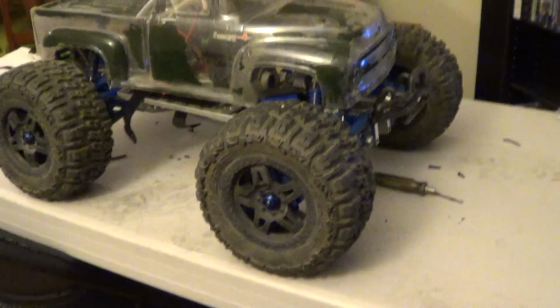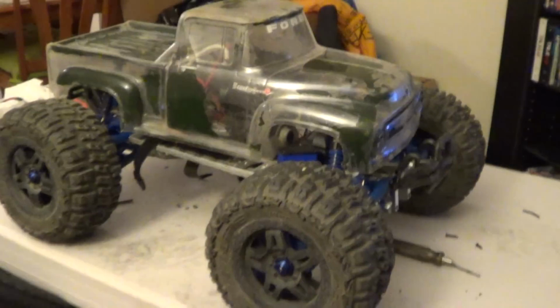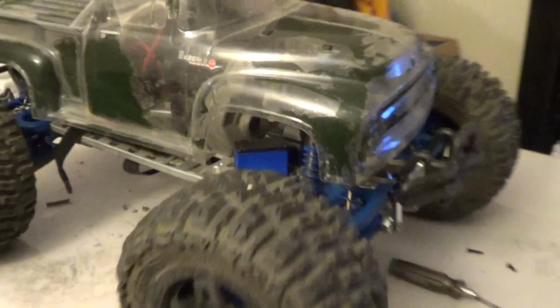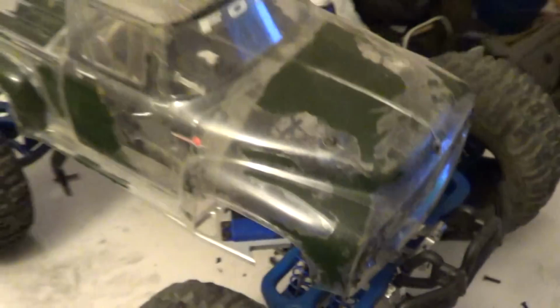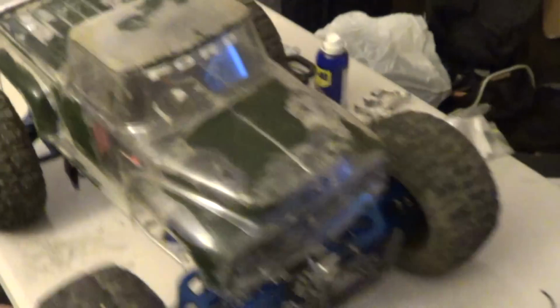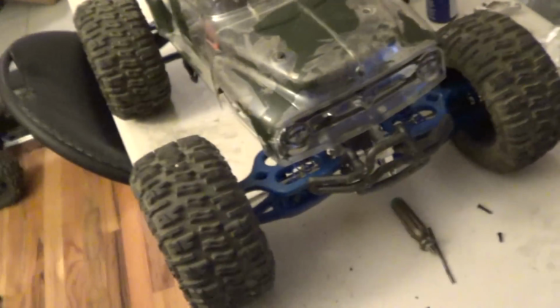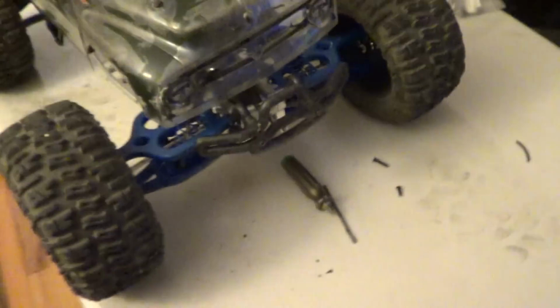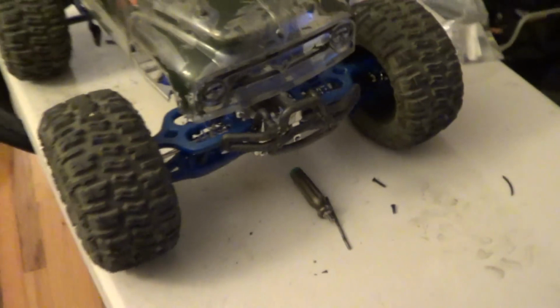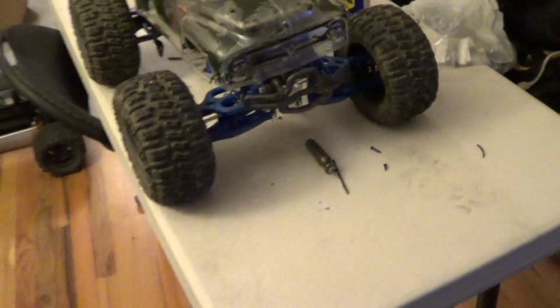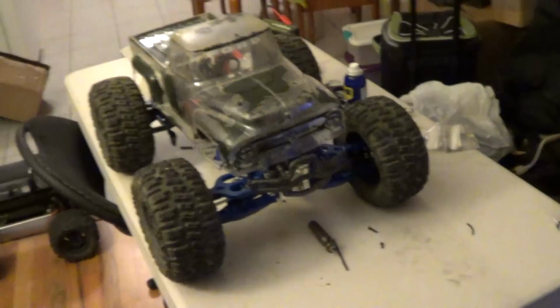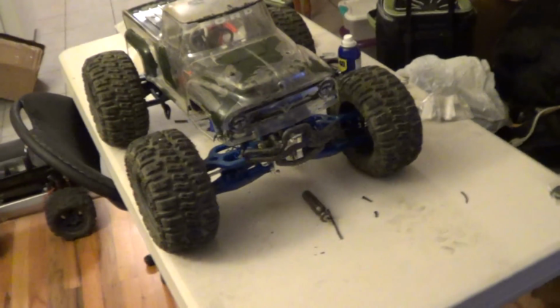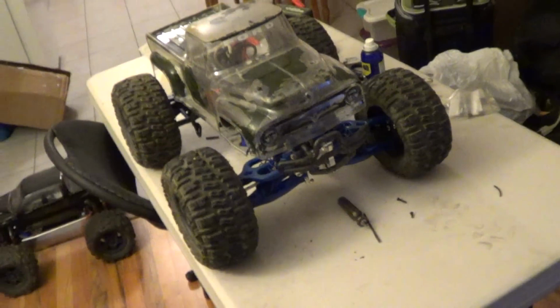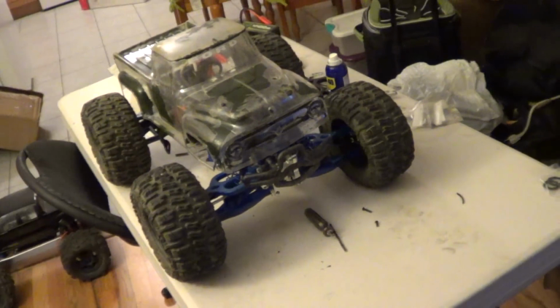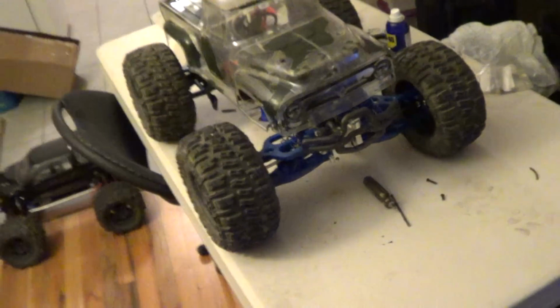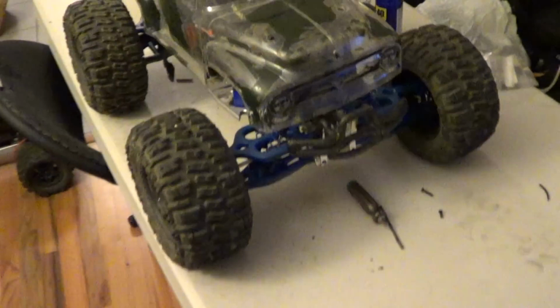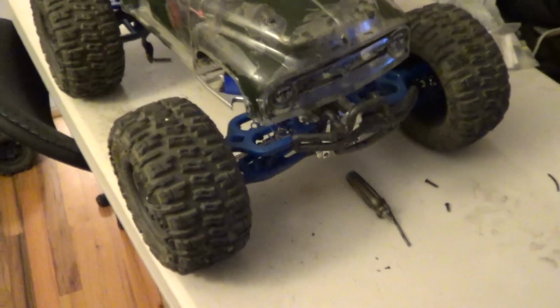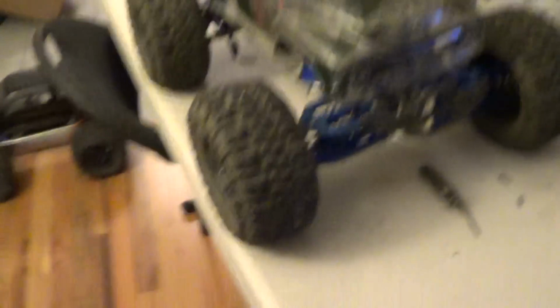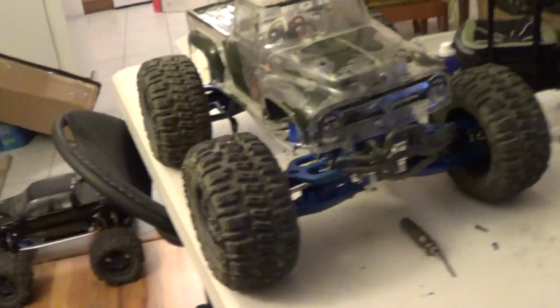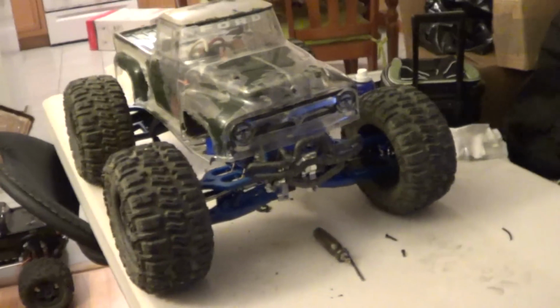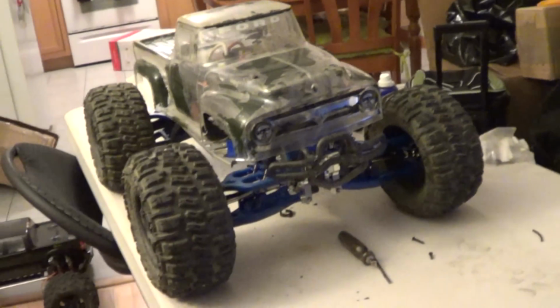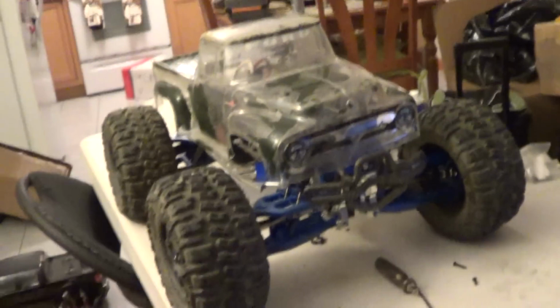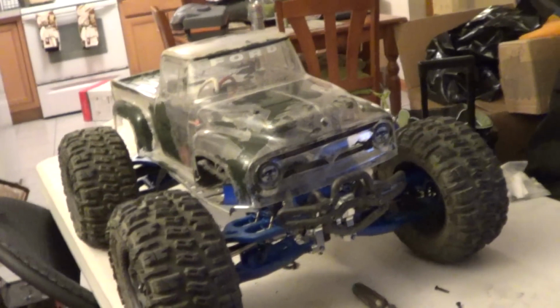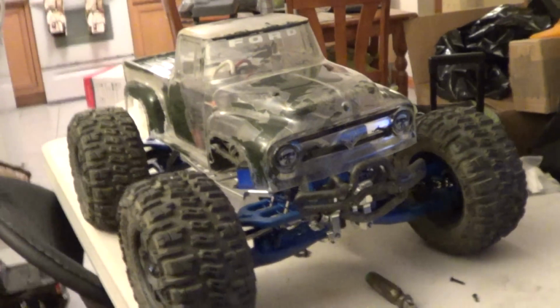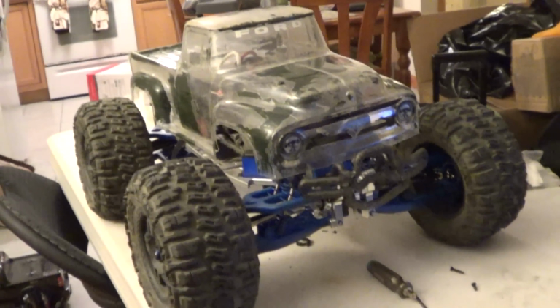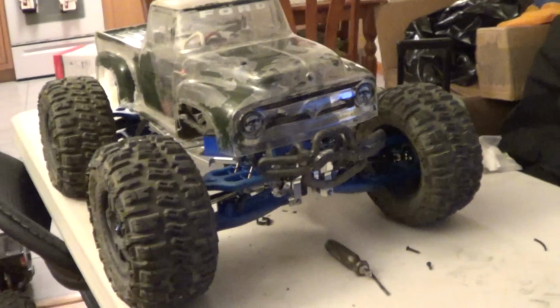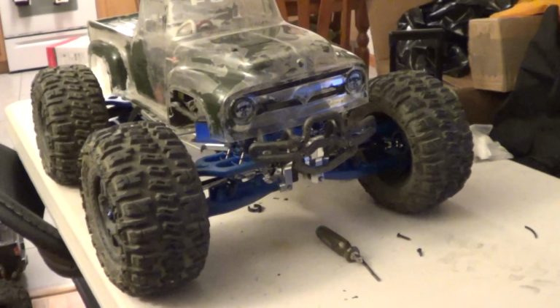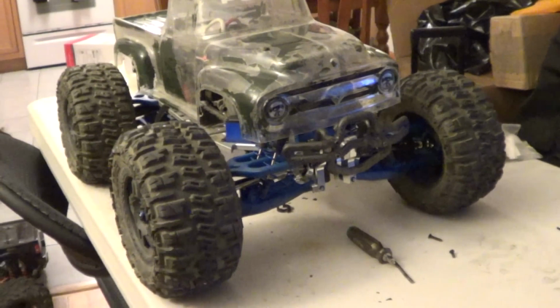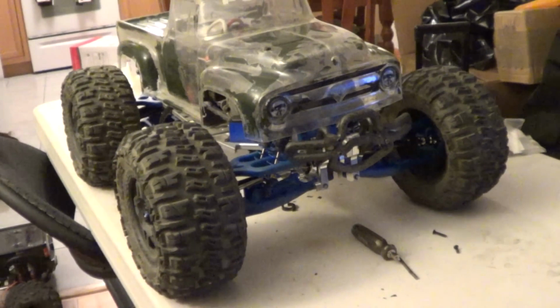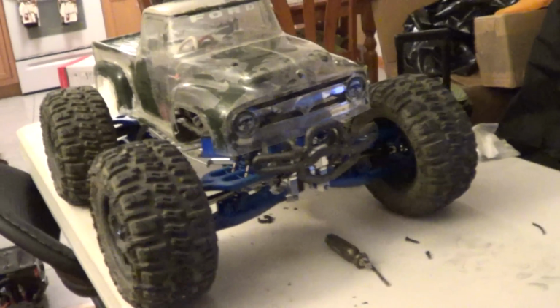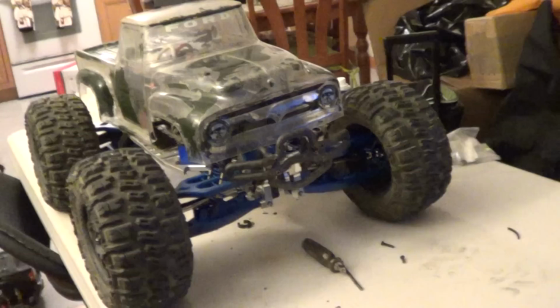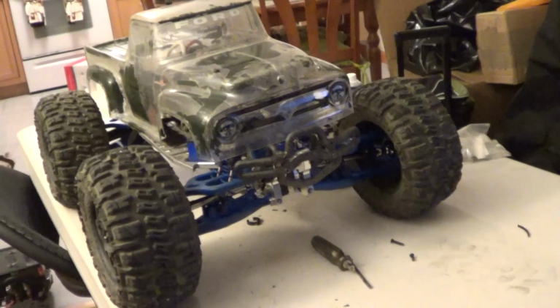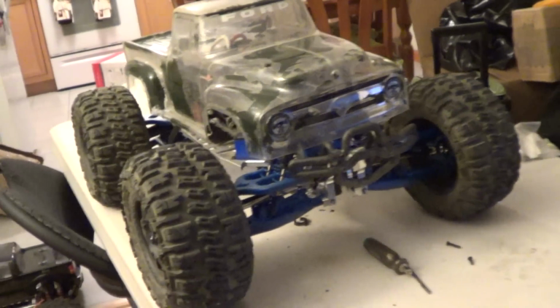So if anyone's interested, just hit me up. Let me know if you're interested in my E-Maxx brushless. I'm going to go over some things of what's upgraded on it and show you what's up.